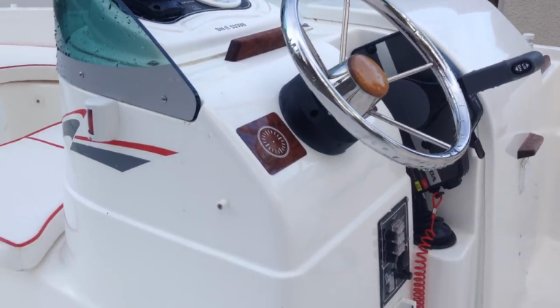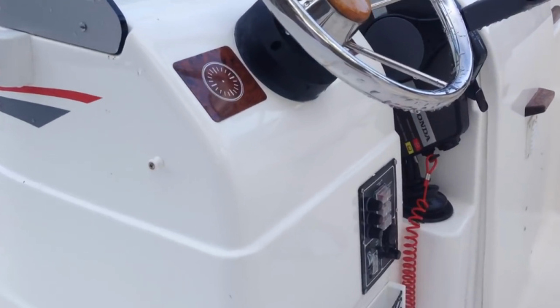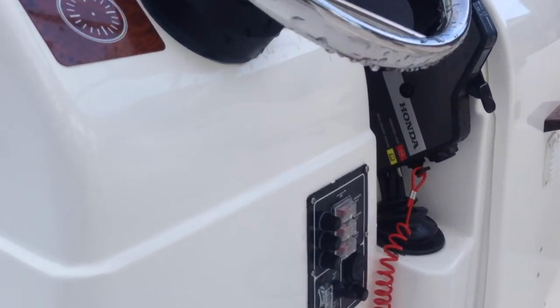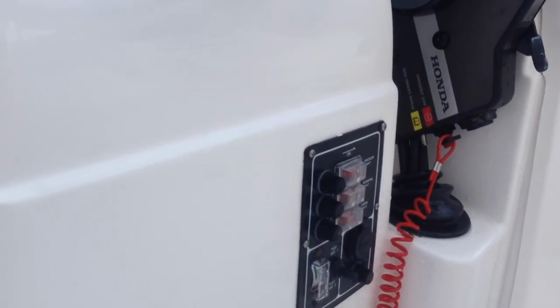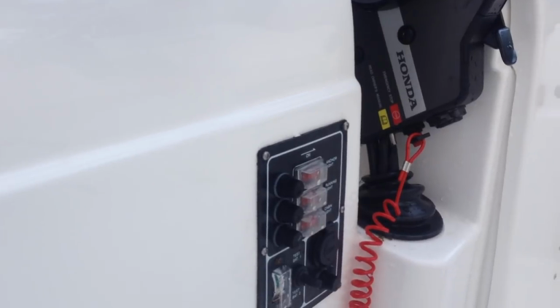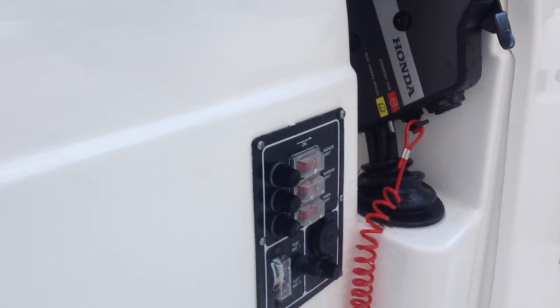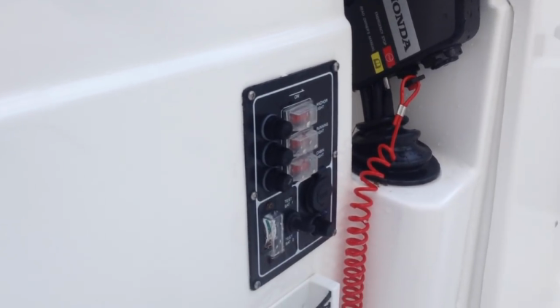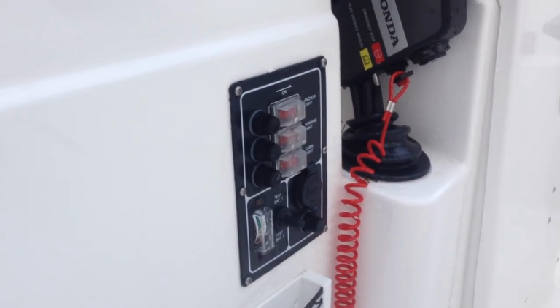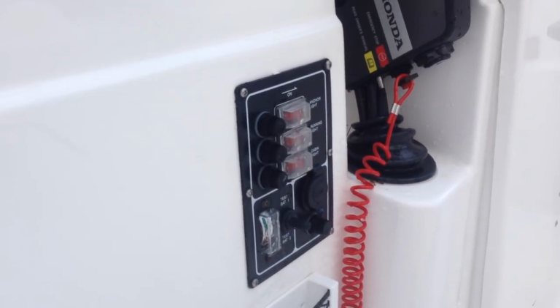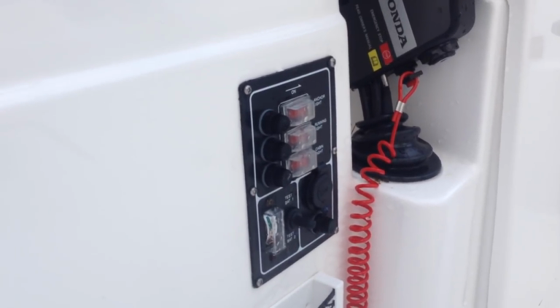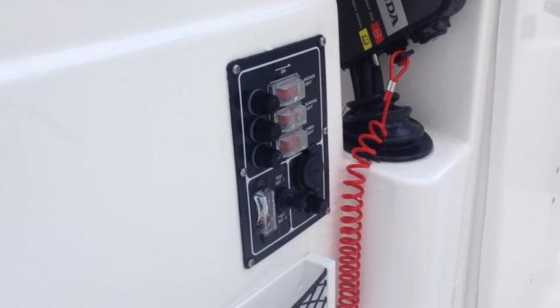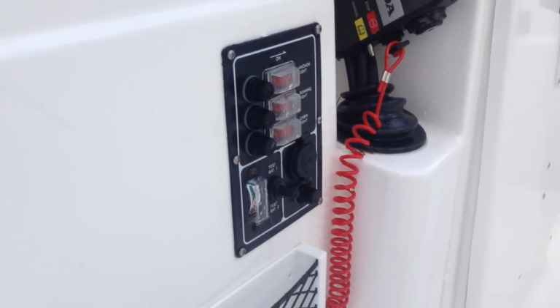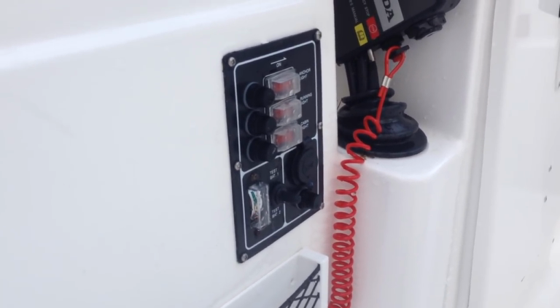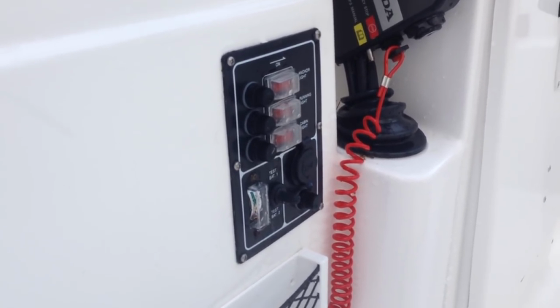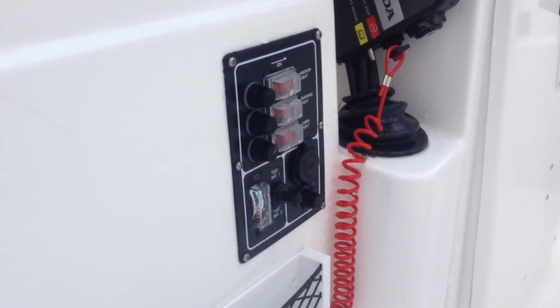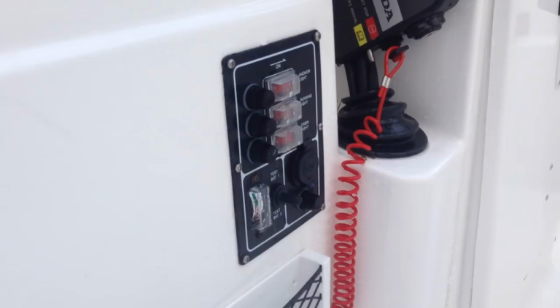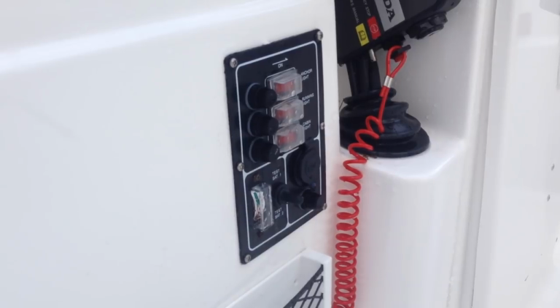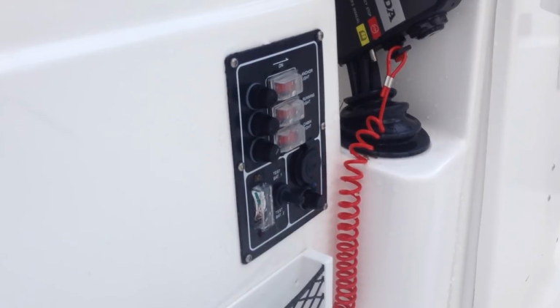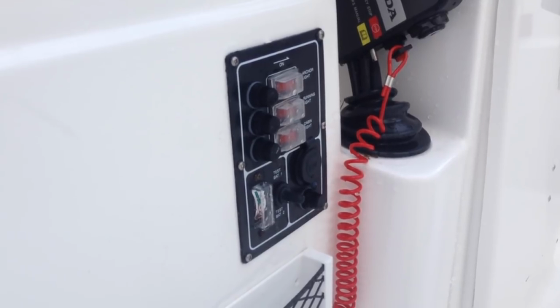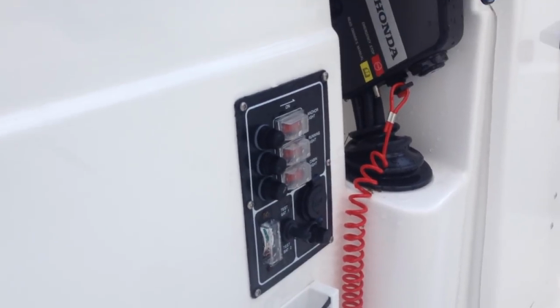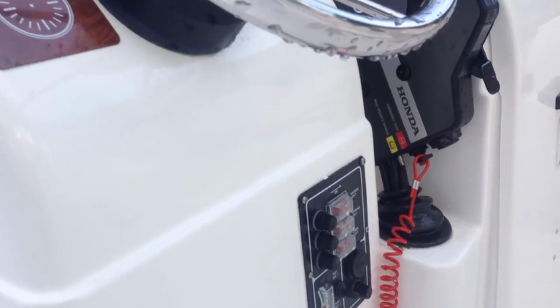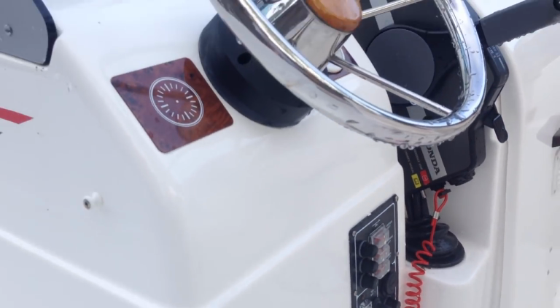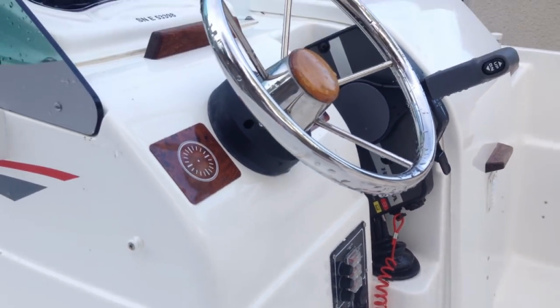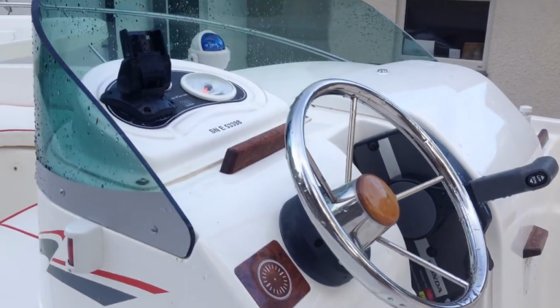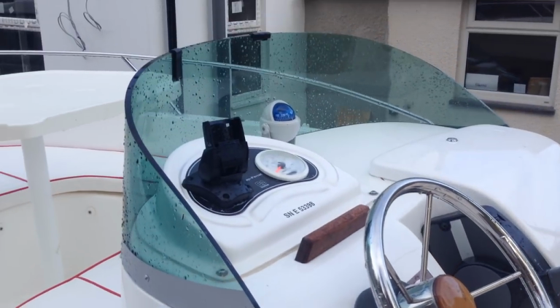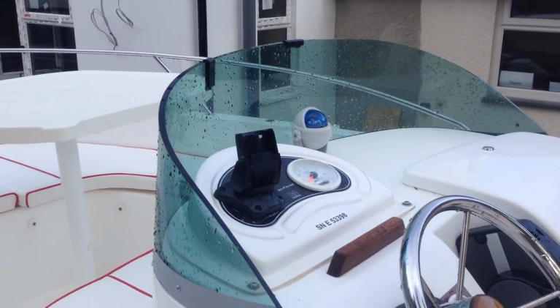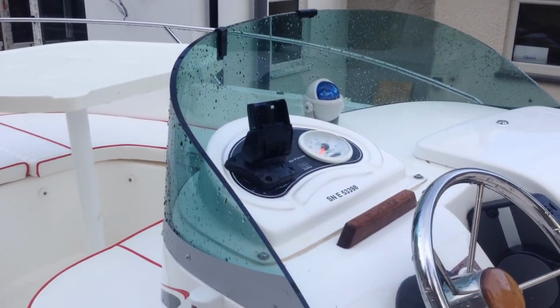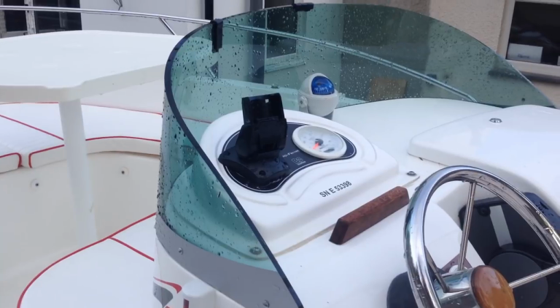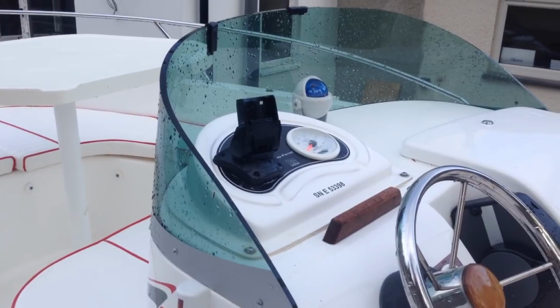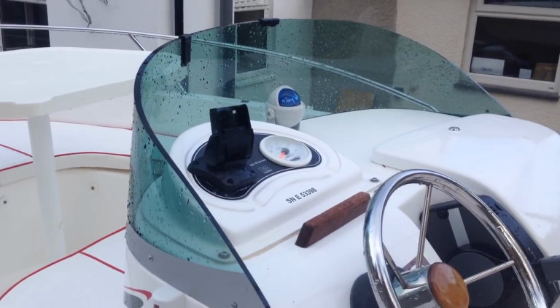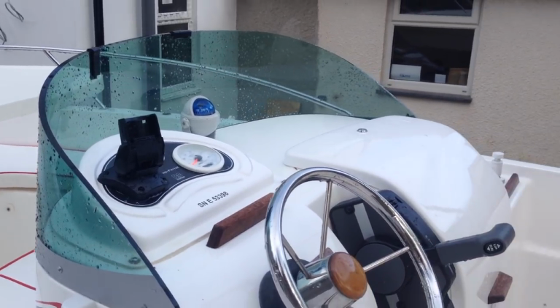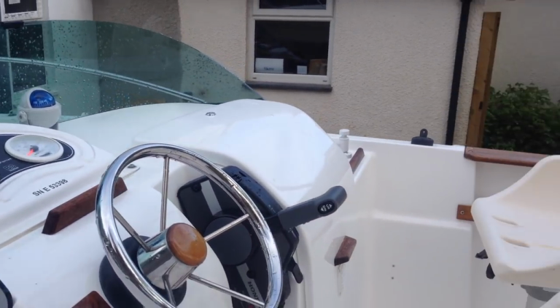Down here we have anchor light, running light, cabin light, battery testing button, 12 volt charger as well. Compass and the Honda controls are up above.